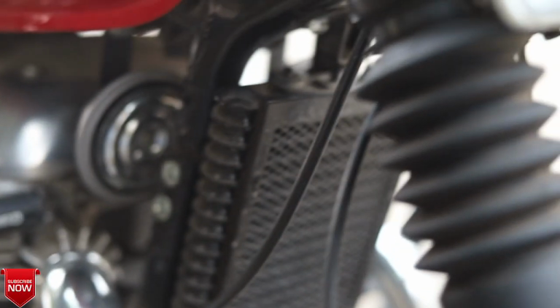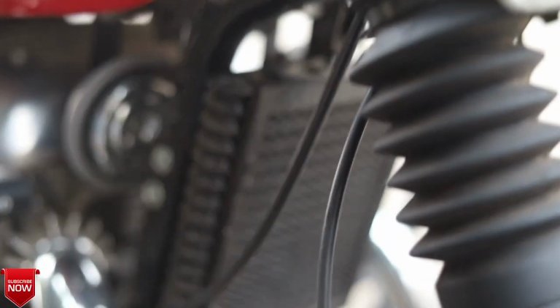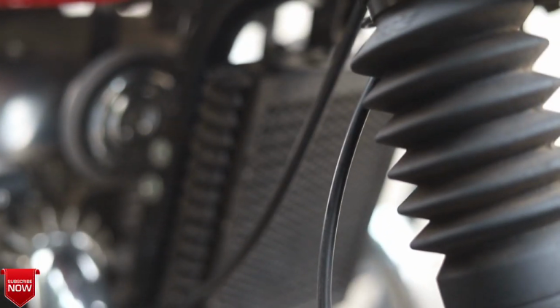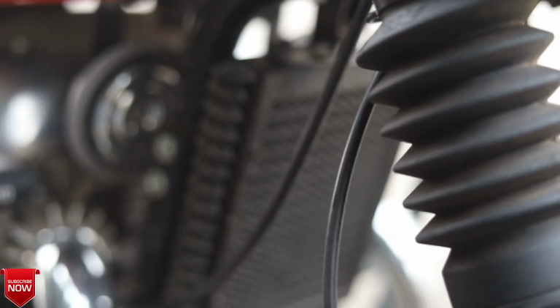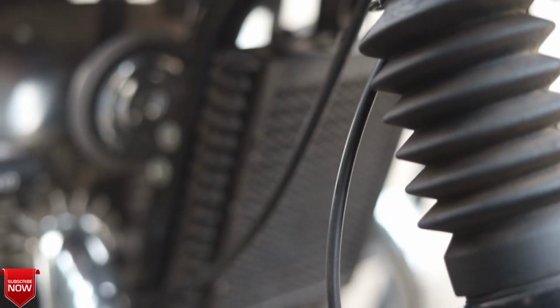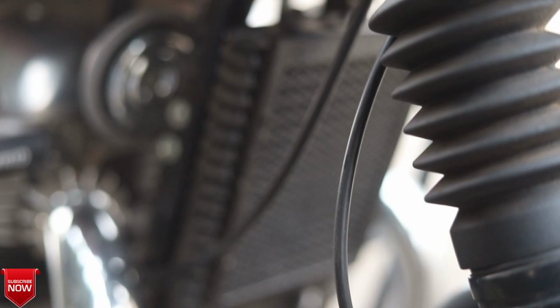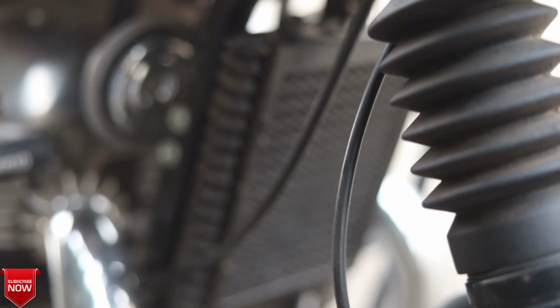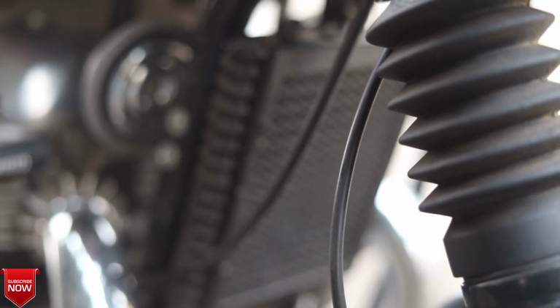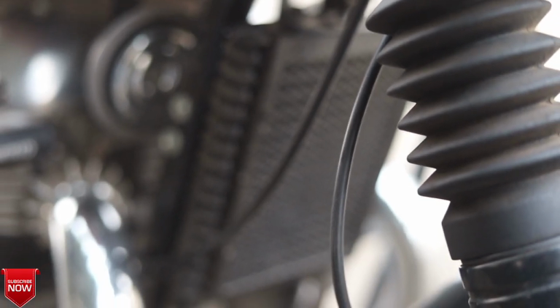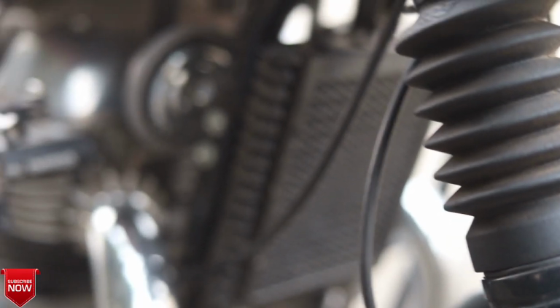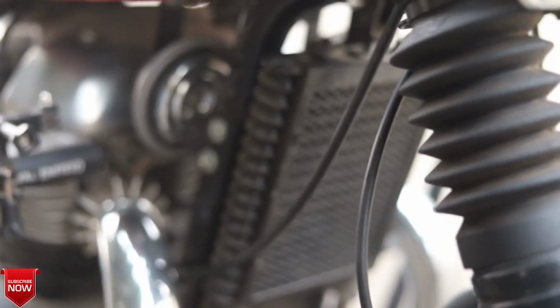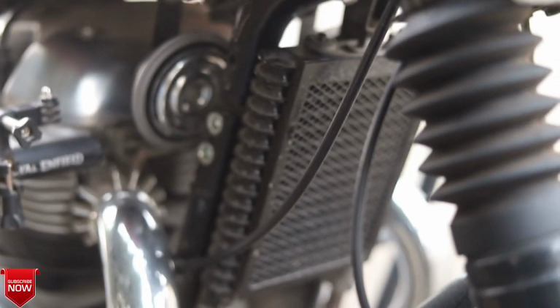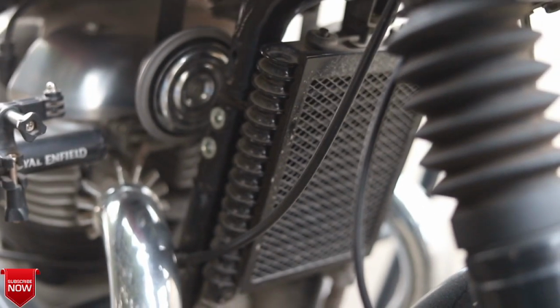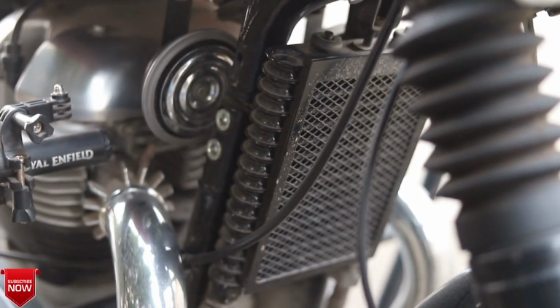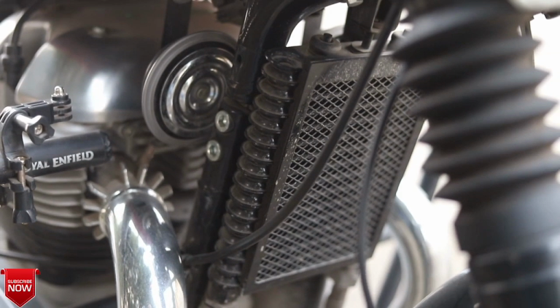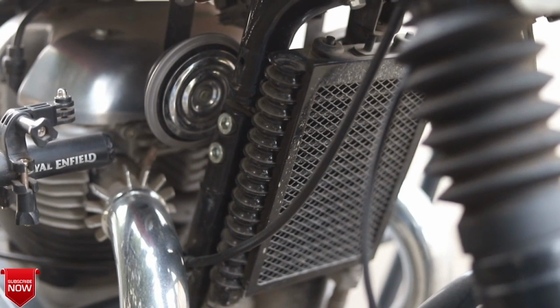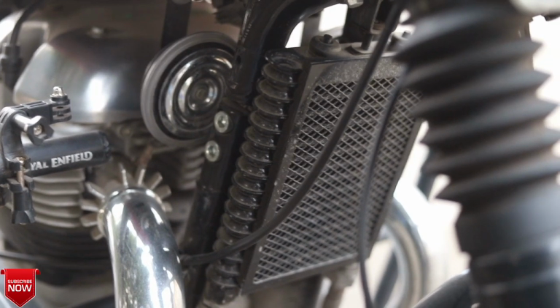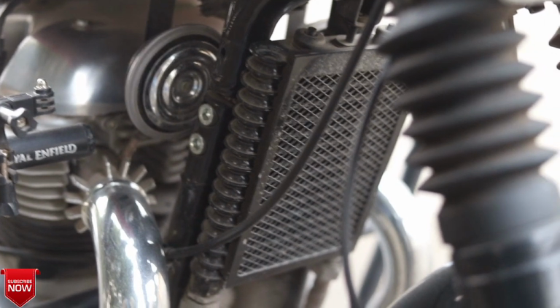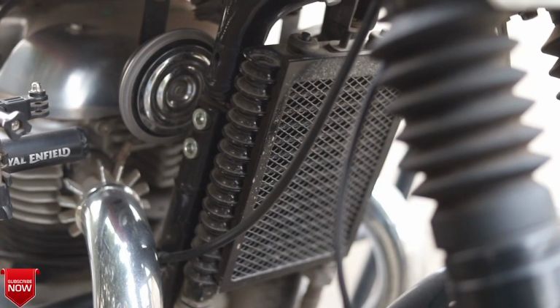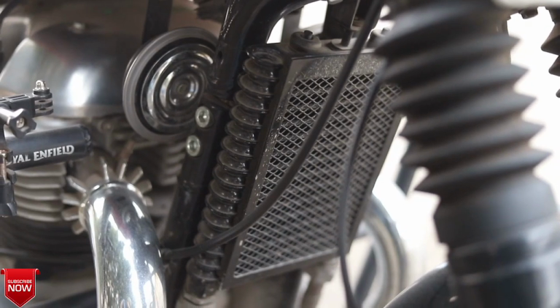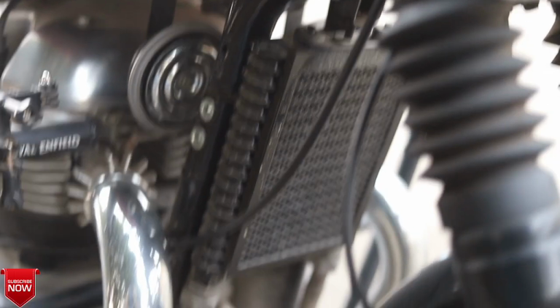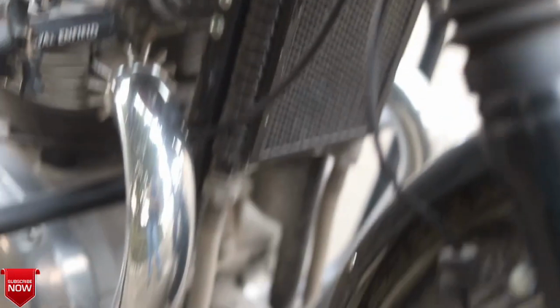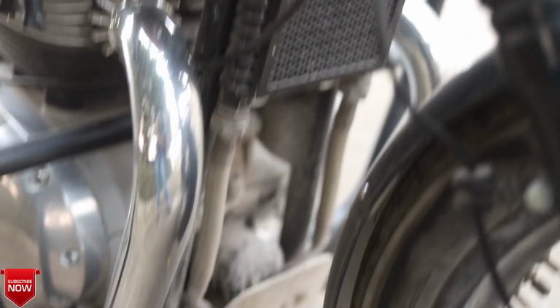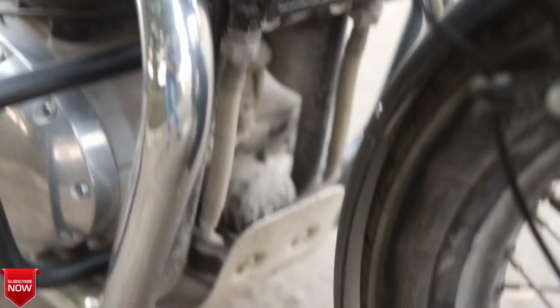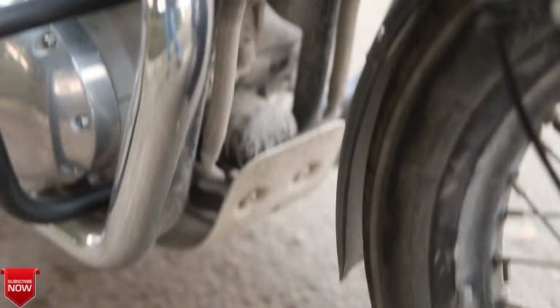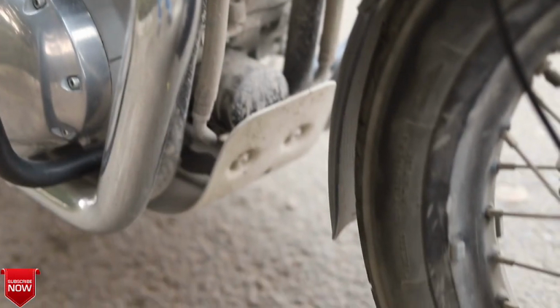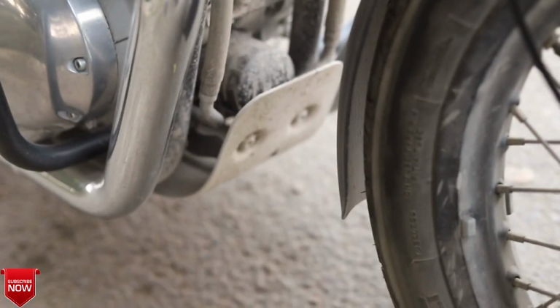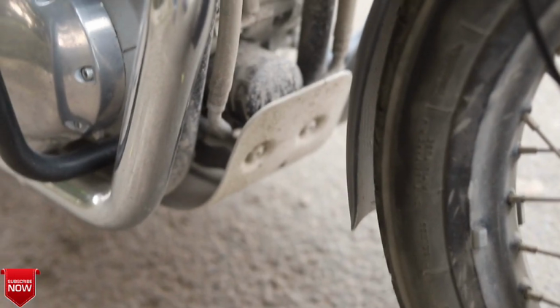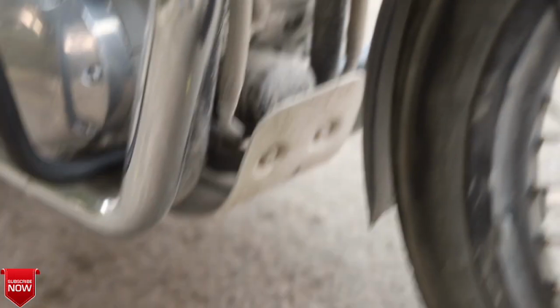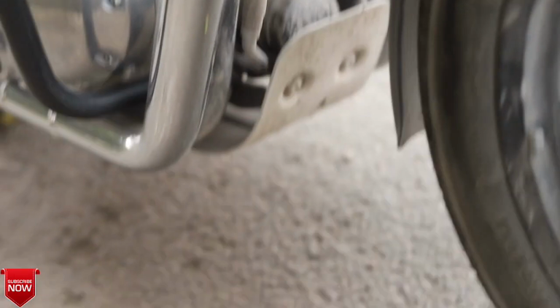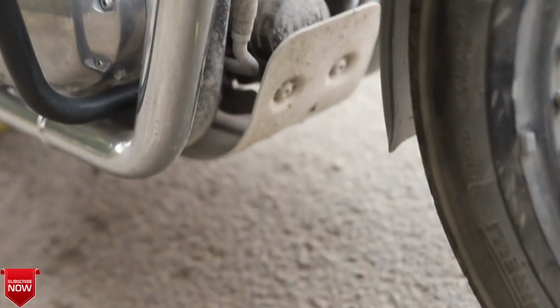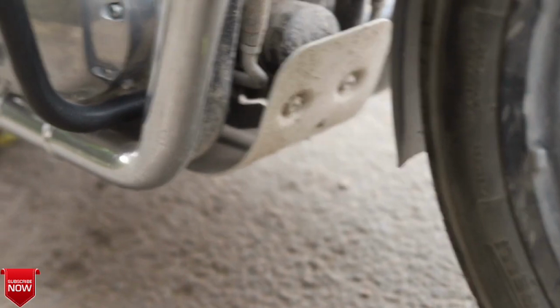Moving to the next series — the sump guard, which is located below, near where the oil filter is located. The cost of the sump guard is approximately ₹1,850.